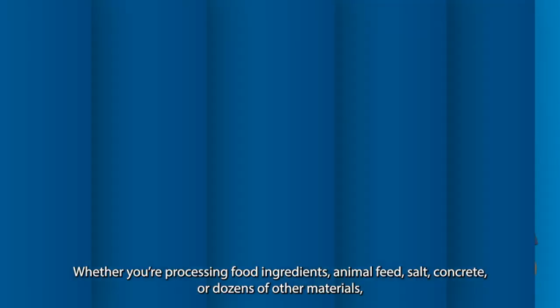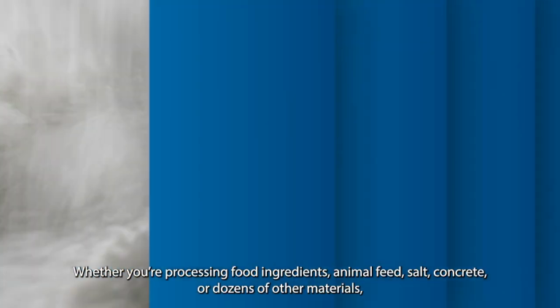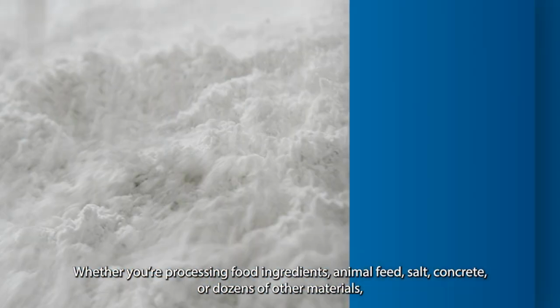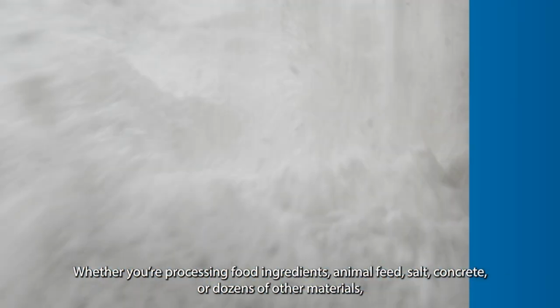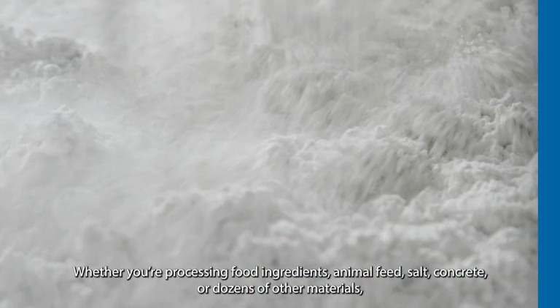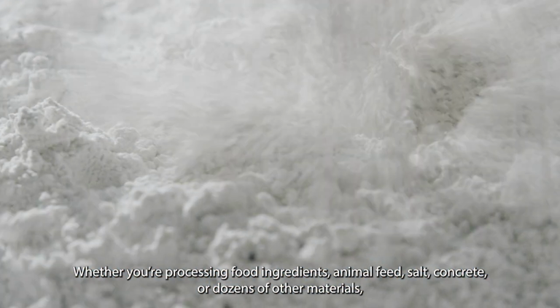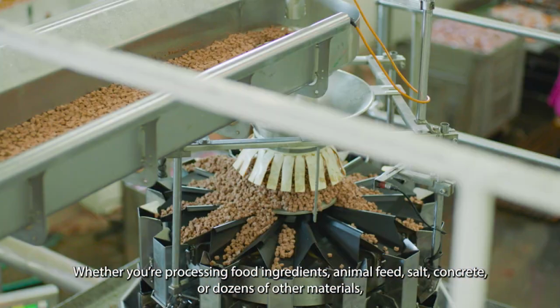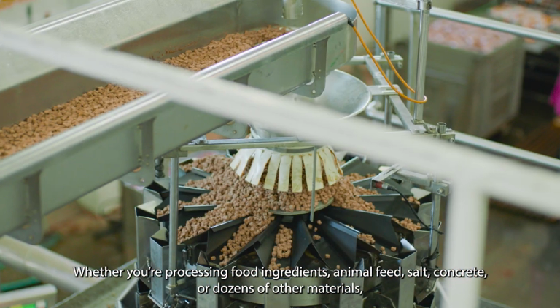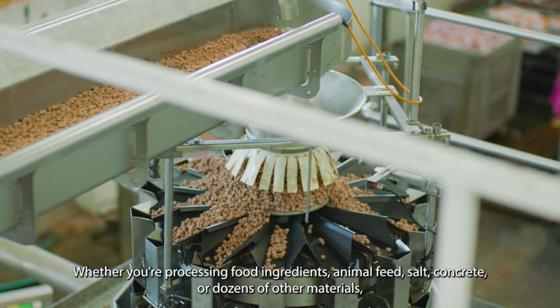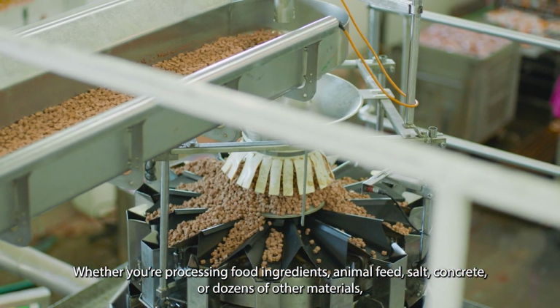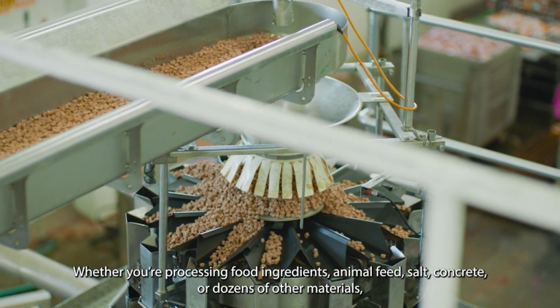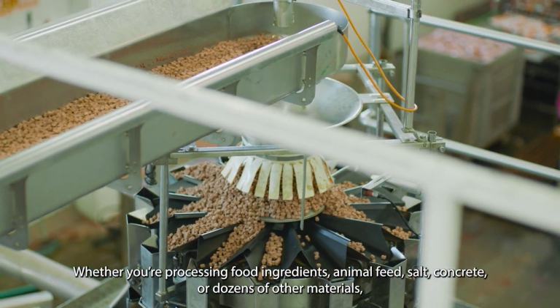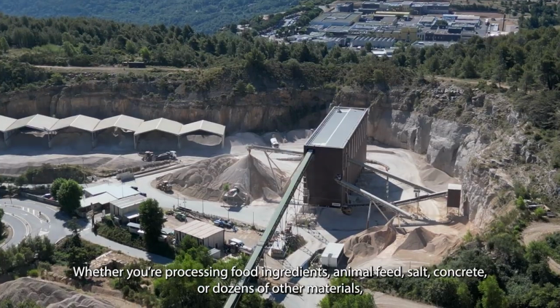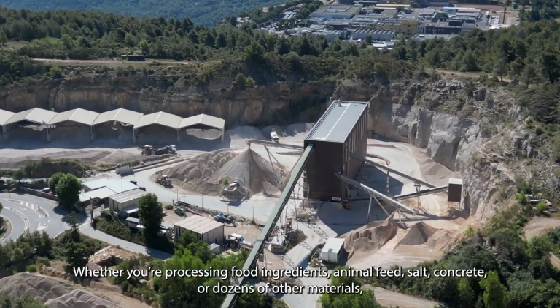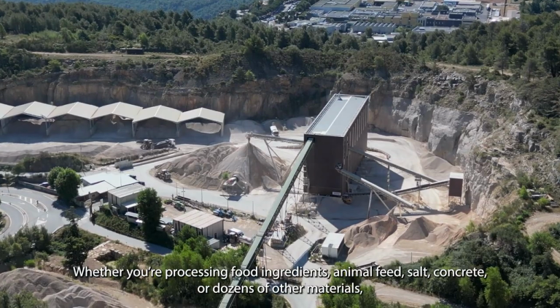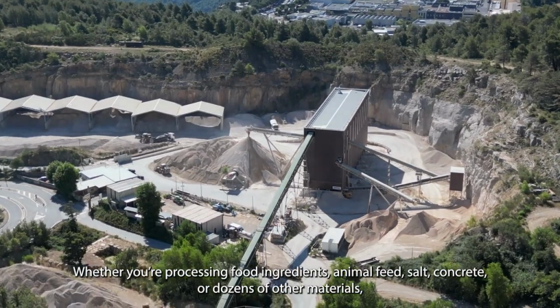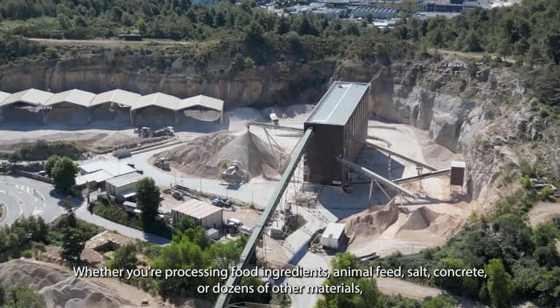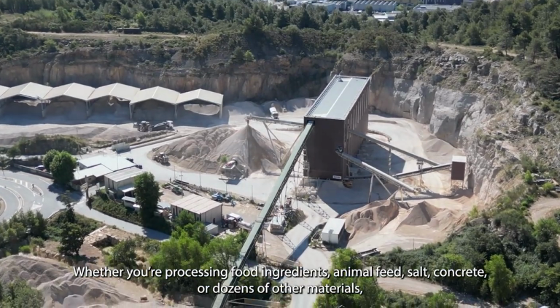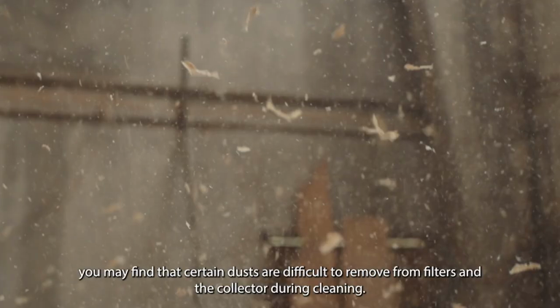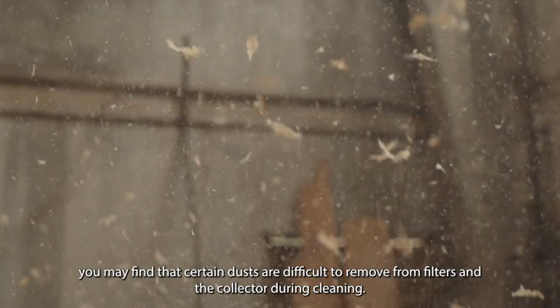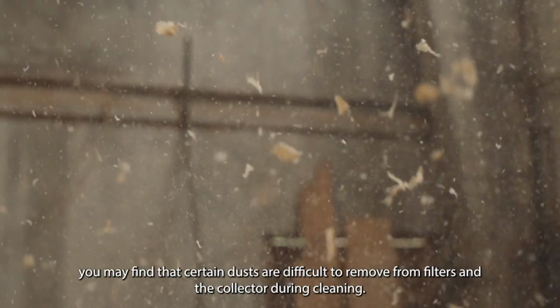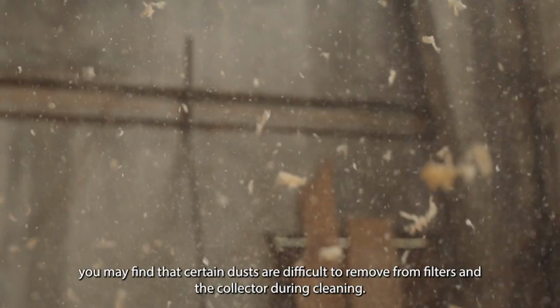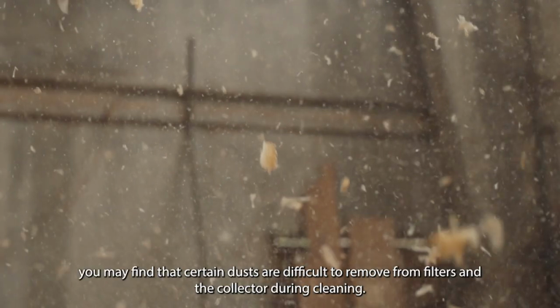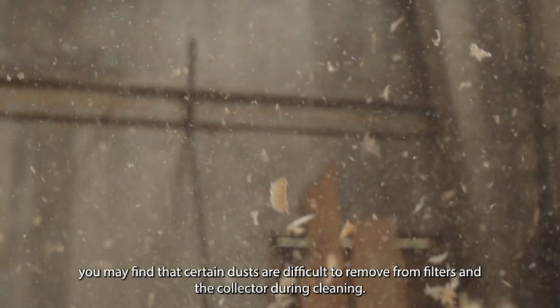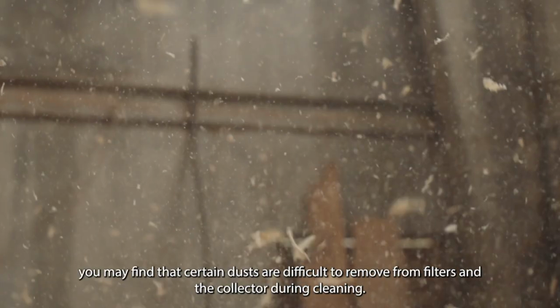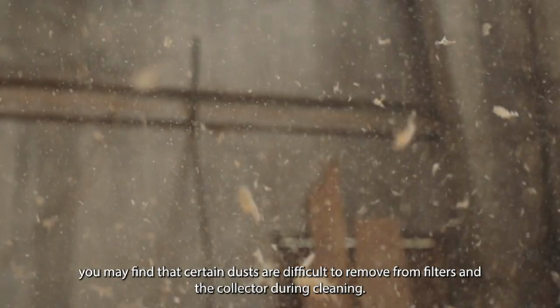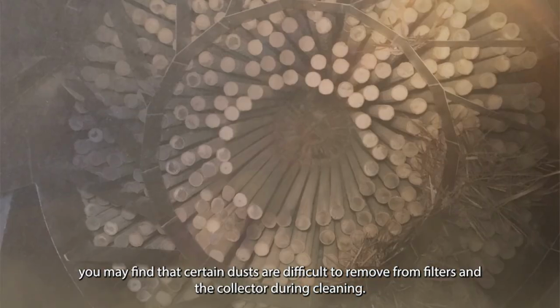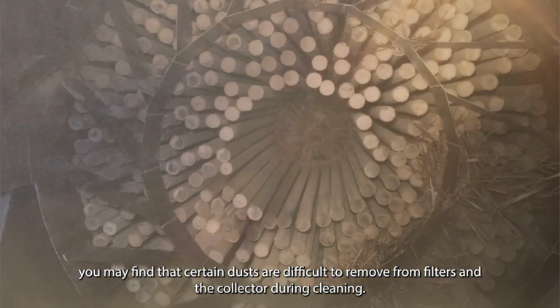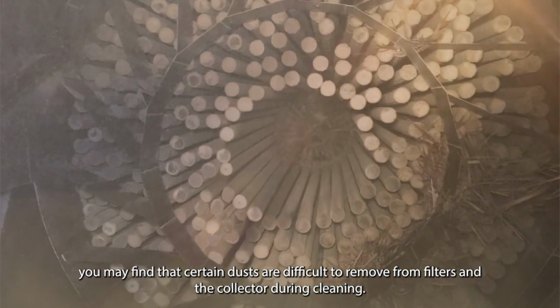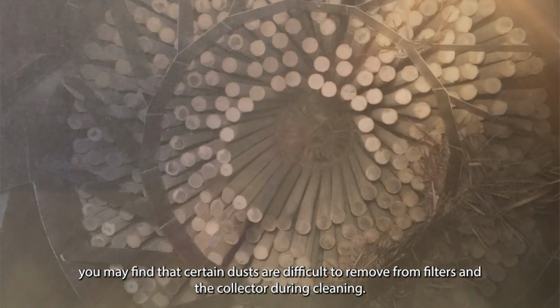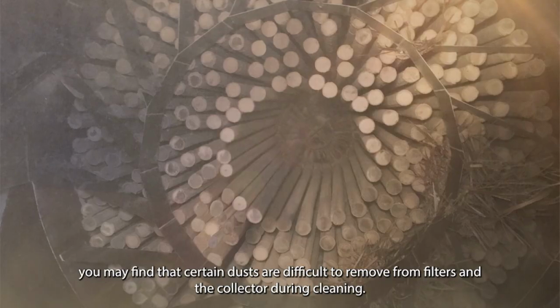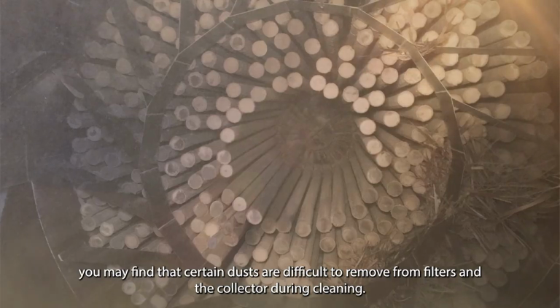Whether you're processing food ingredients, animal feed, salt, concrete, or dozens of other materials, you may find that certain dusts are difficult to remove from filters and the collector during cleaning.